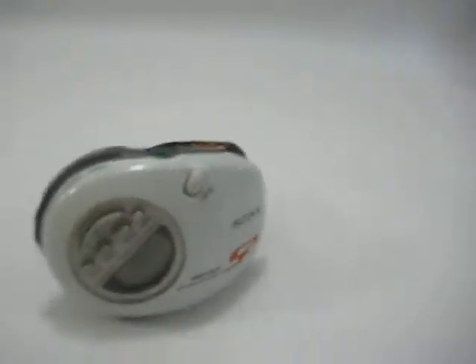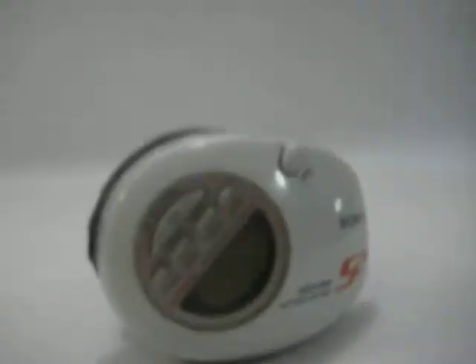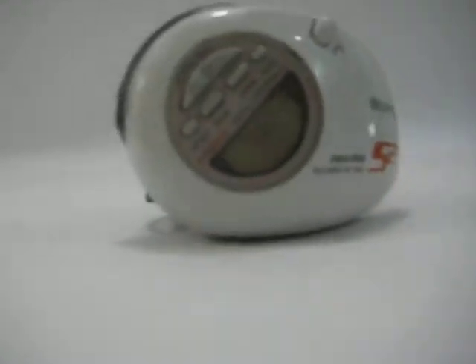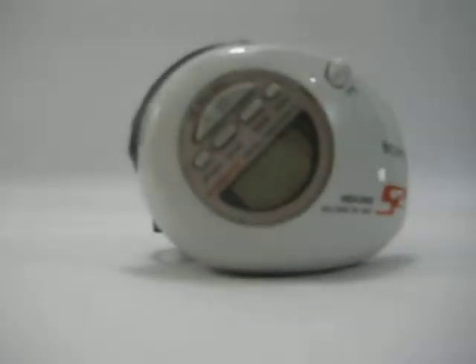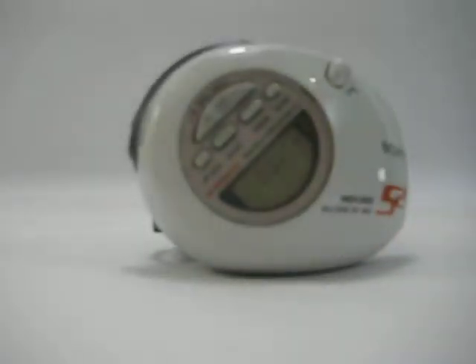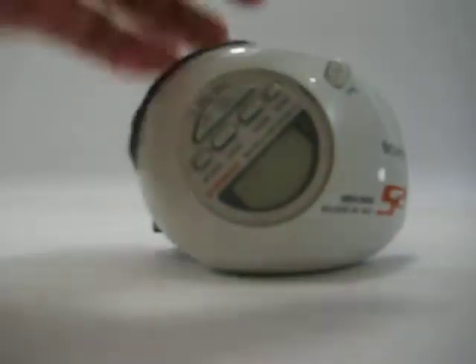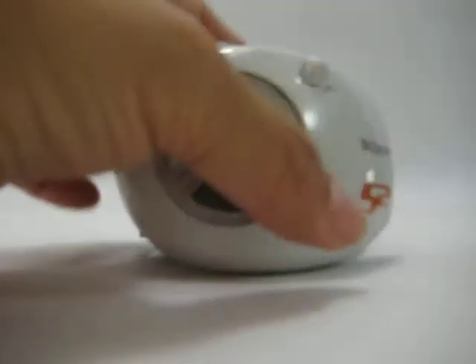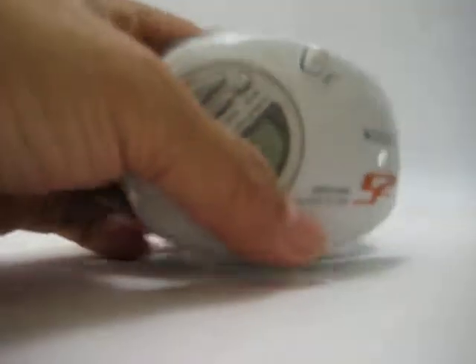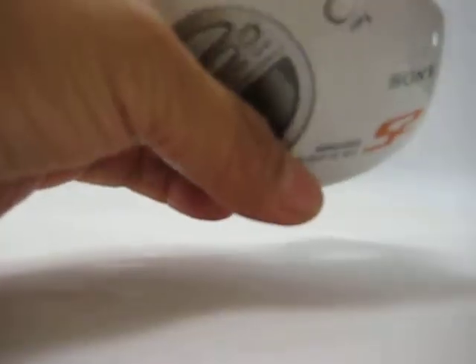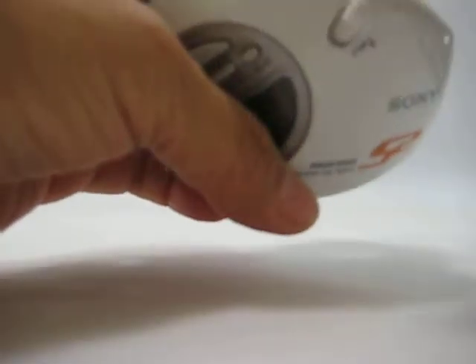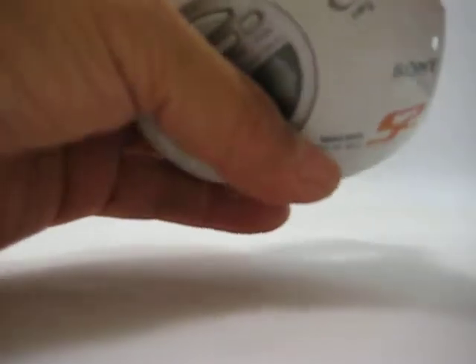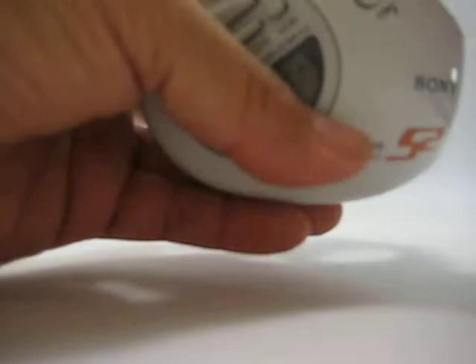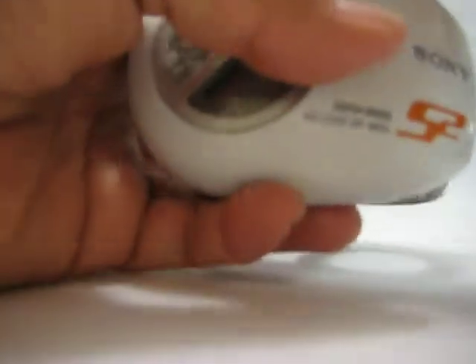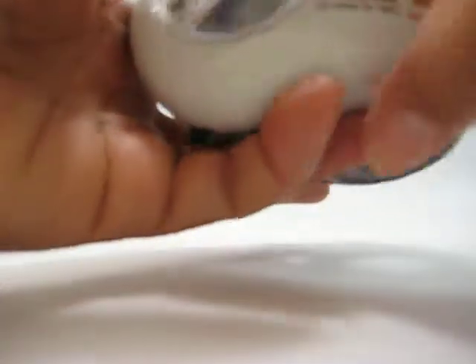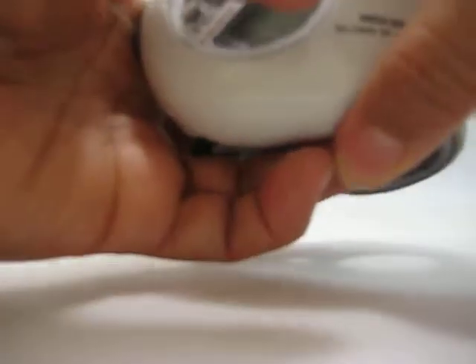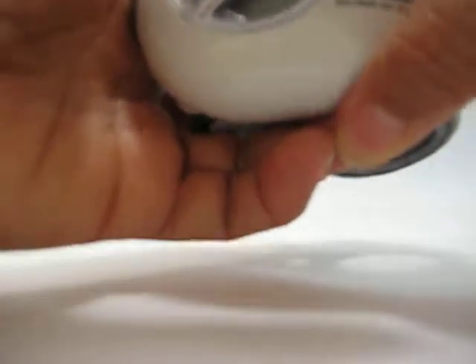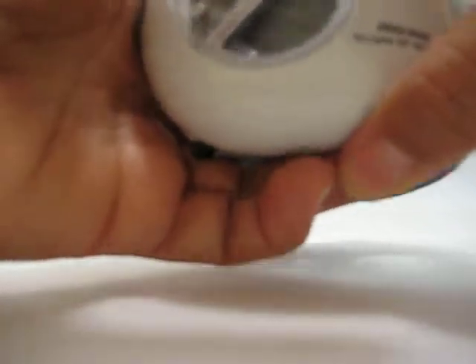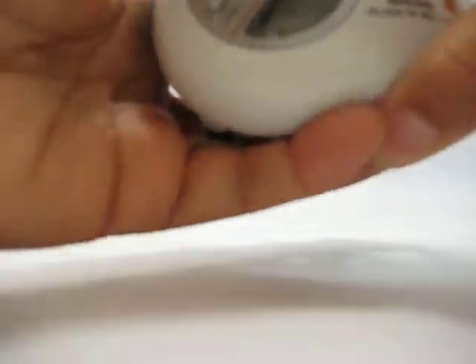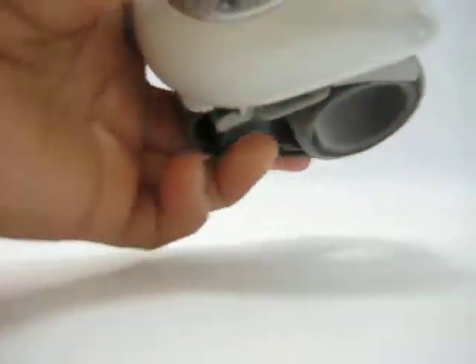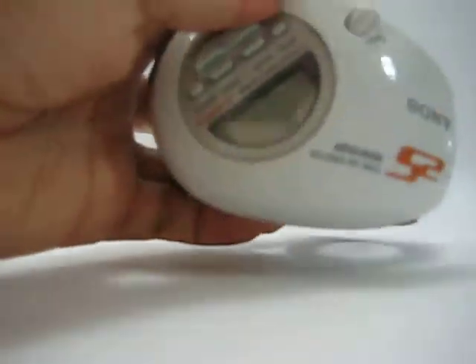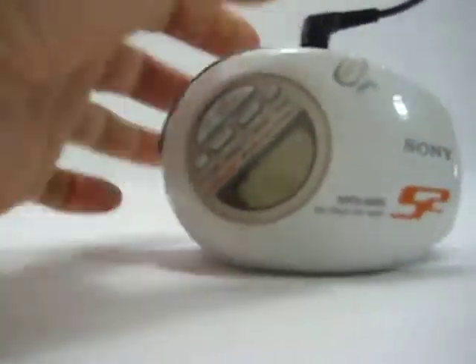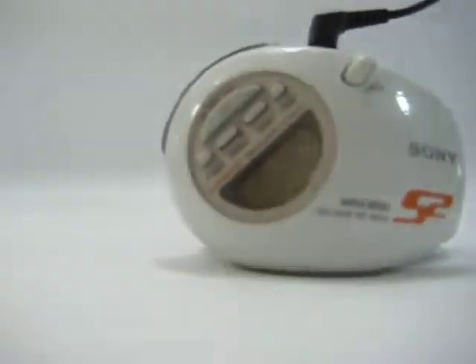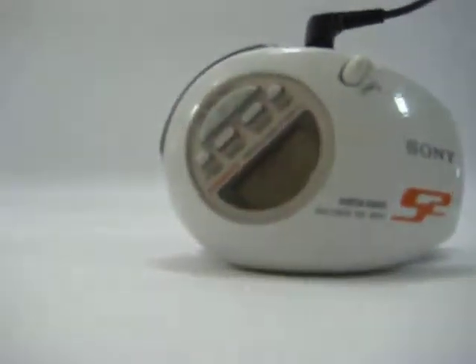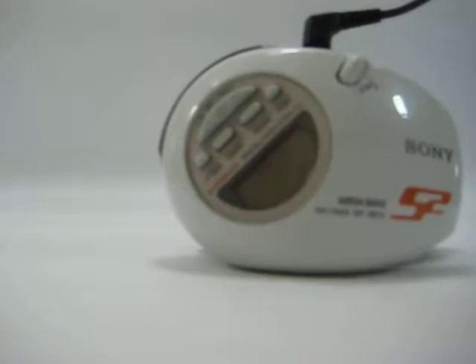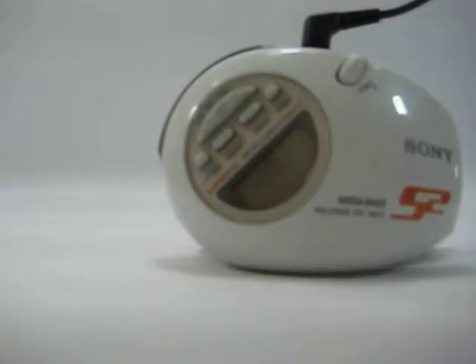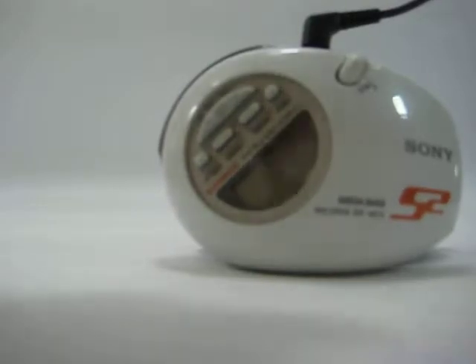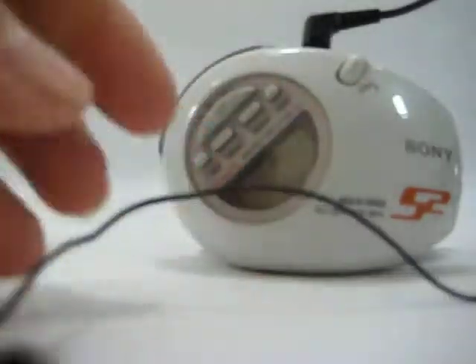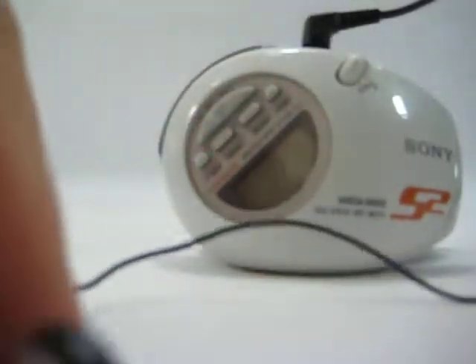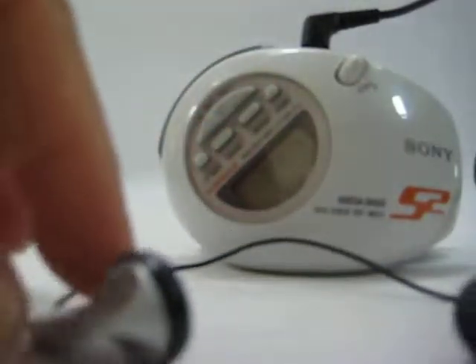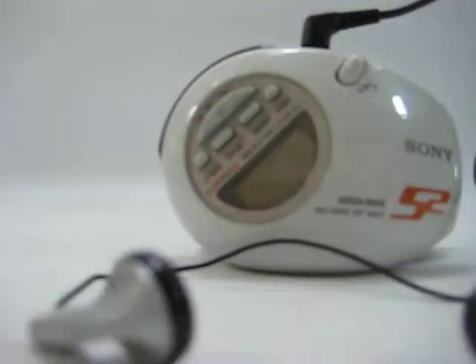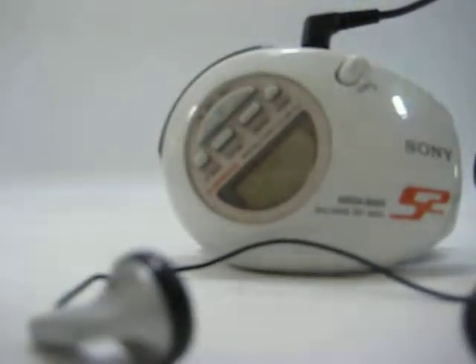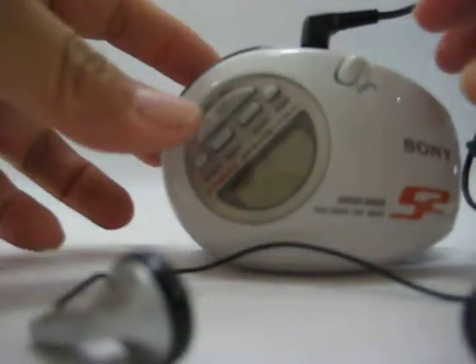Now I need to find some speakers, but for now I've got headphones. I've used these before, and you can hear it. So you just put them close to you there.